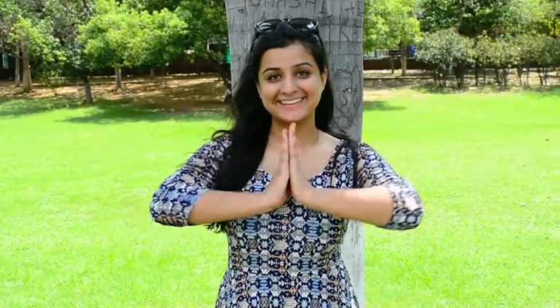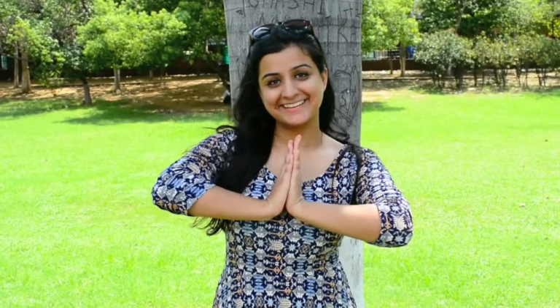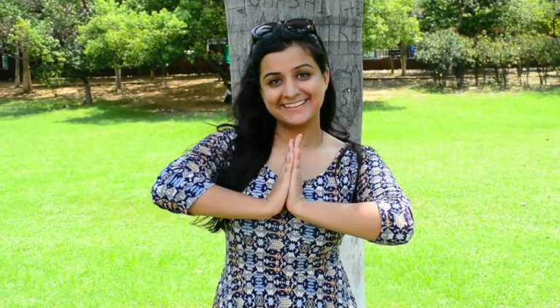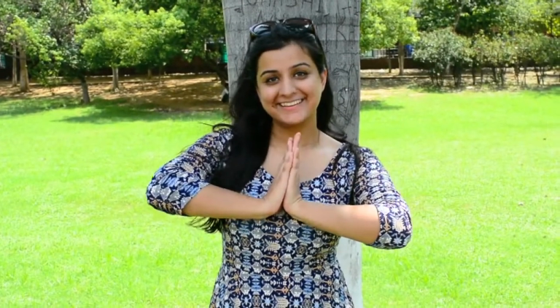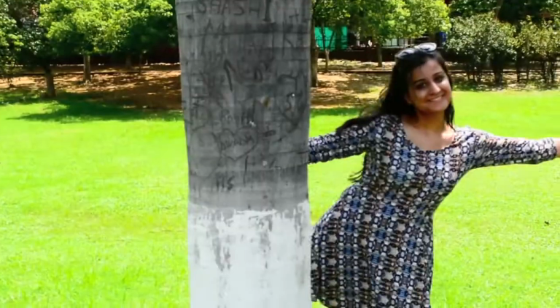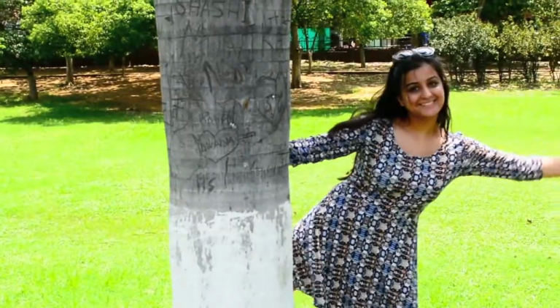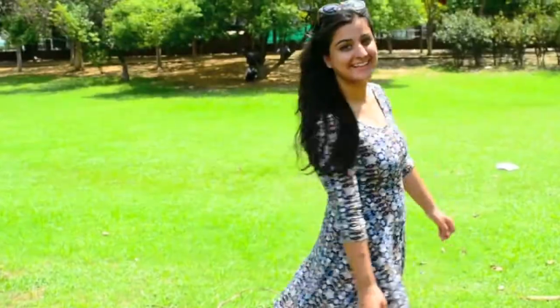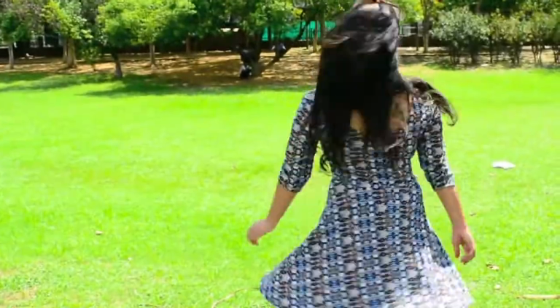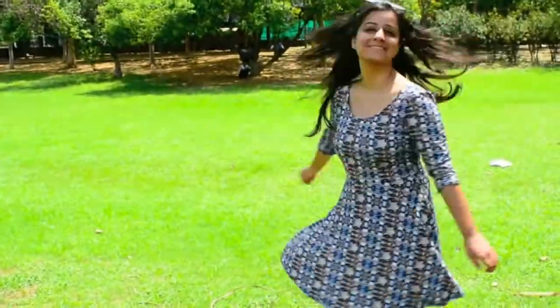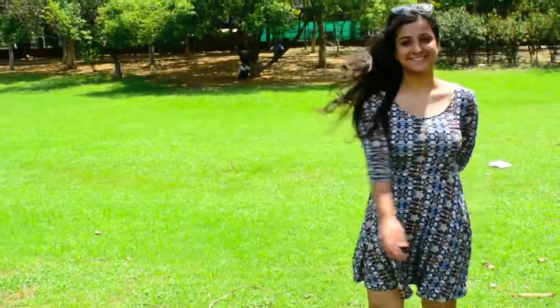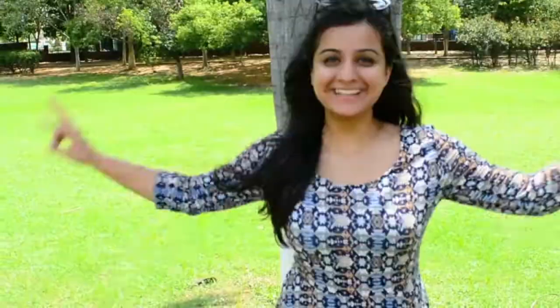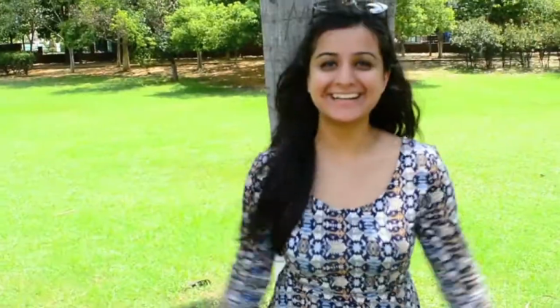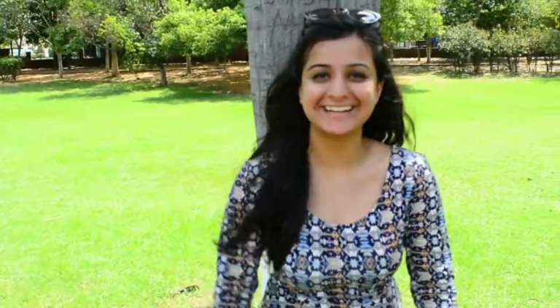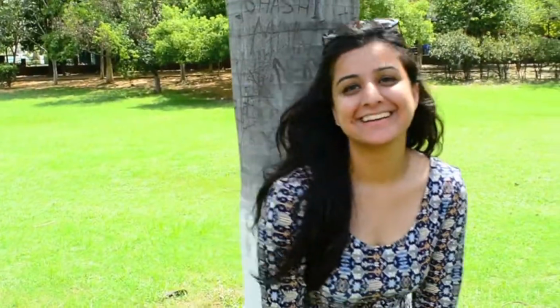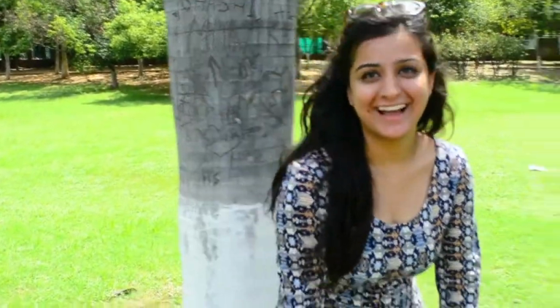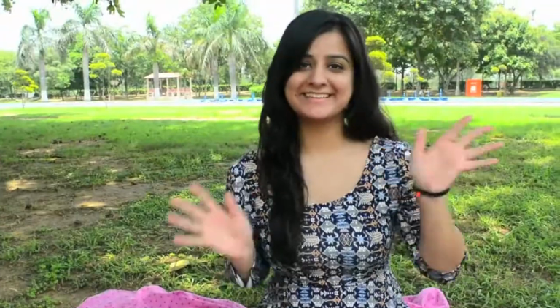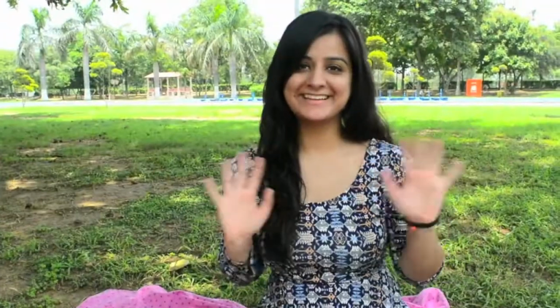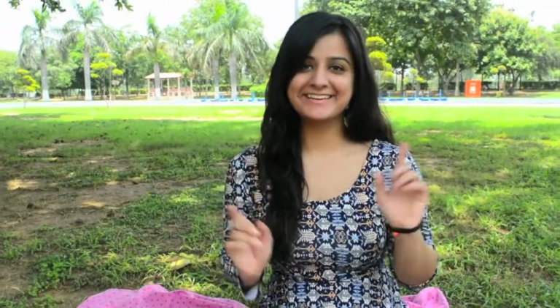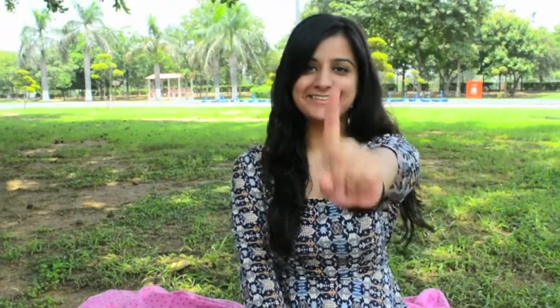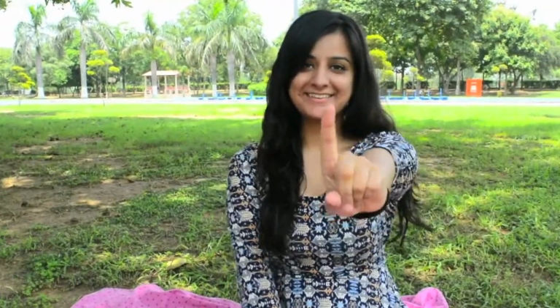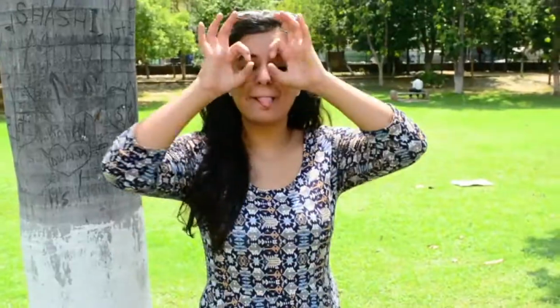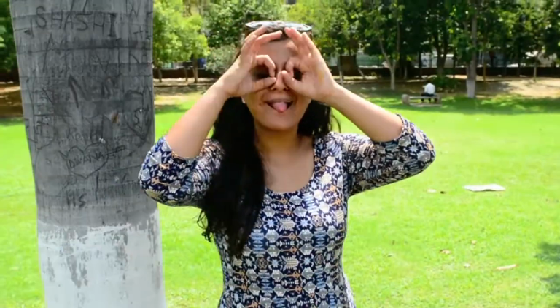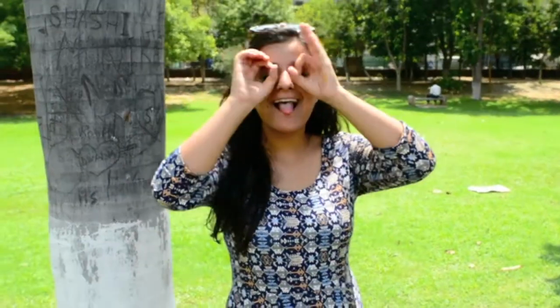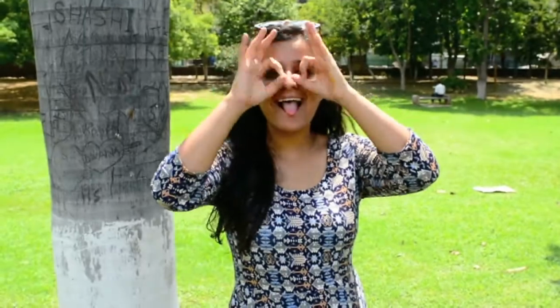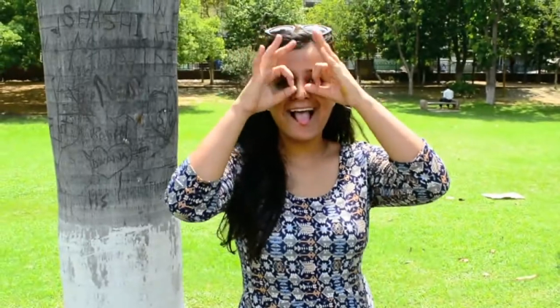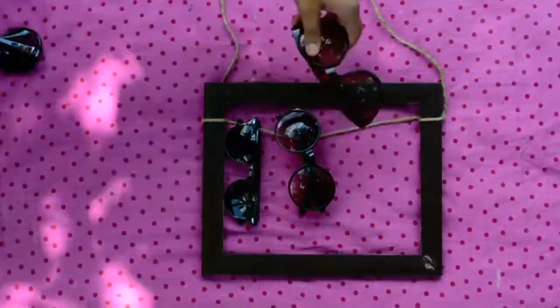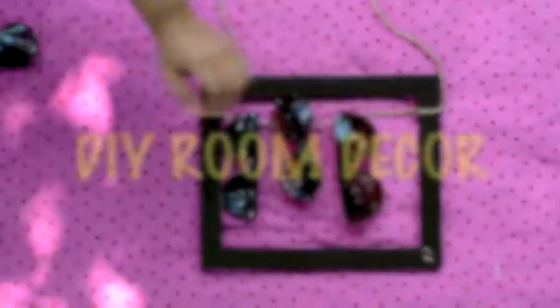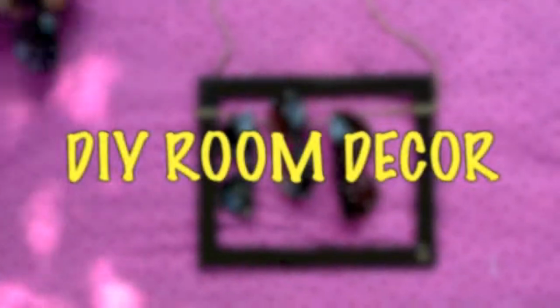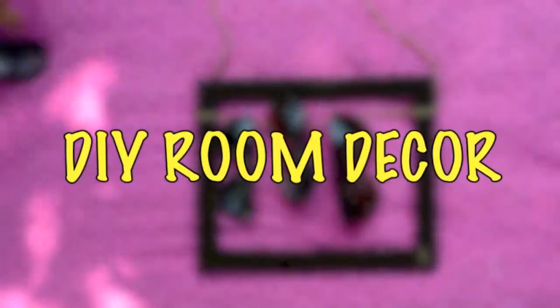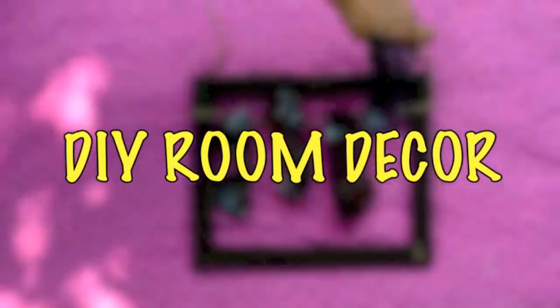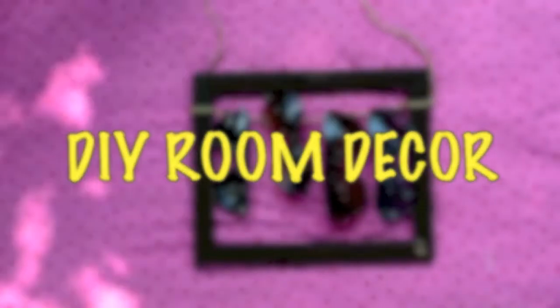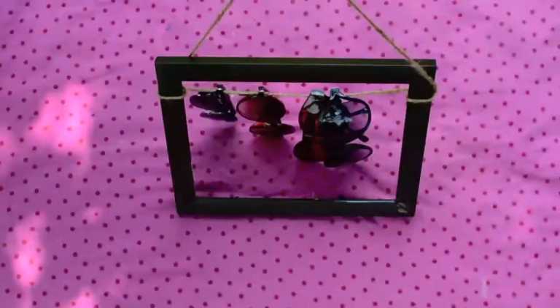Namaste everyone! My name is Niharika and I'm from India. I've been watching YouTube since forever and this is my first video — I'm super excited! Today I'll be doing some DIY room decor.